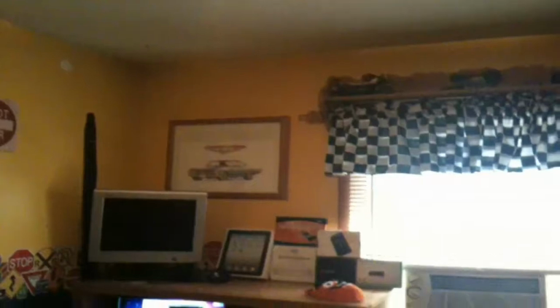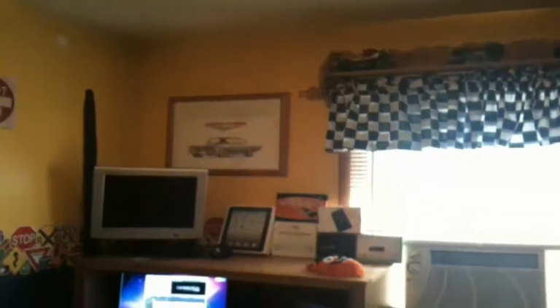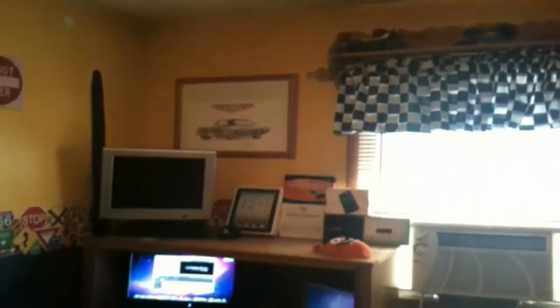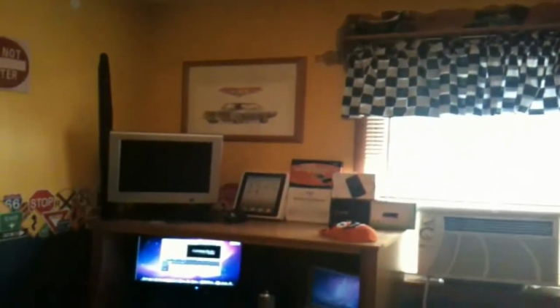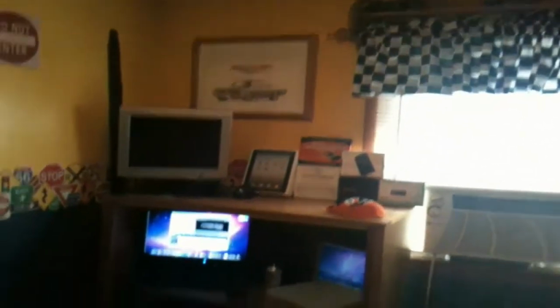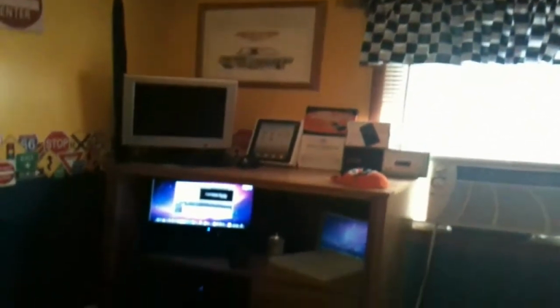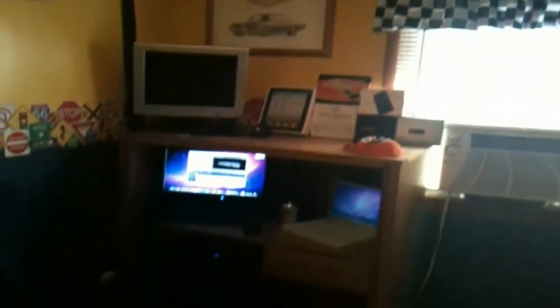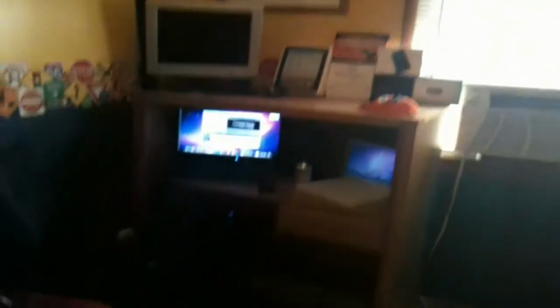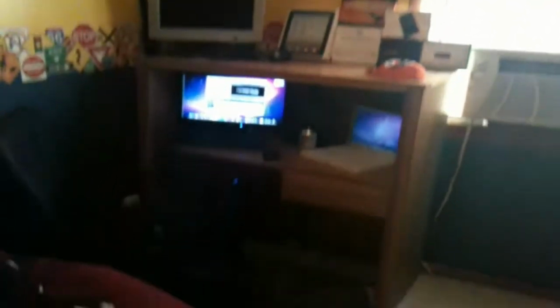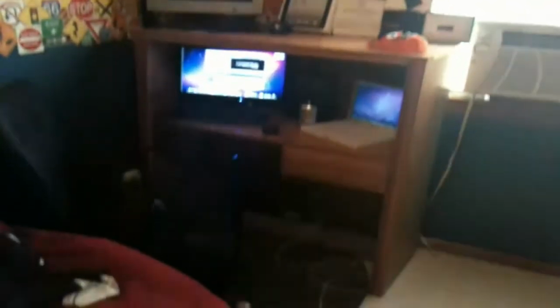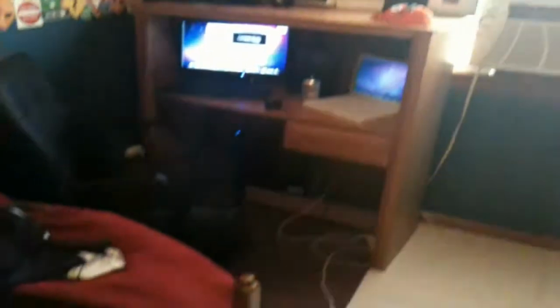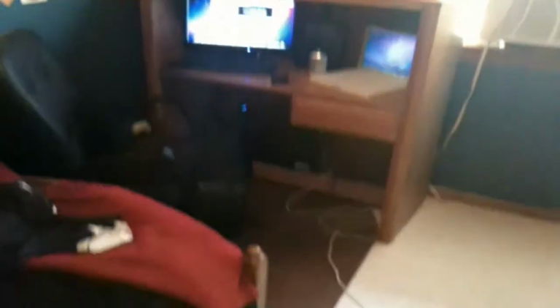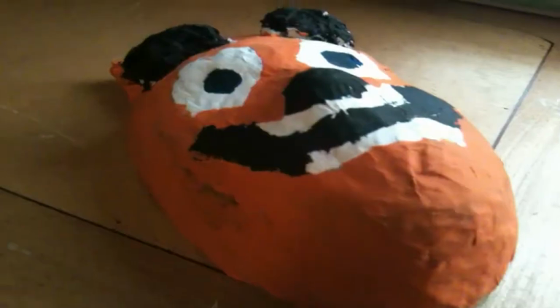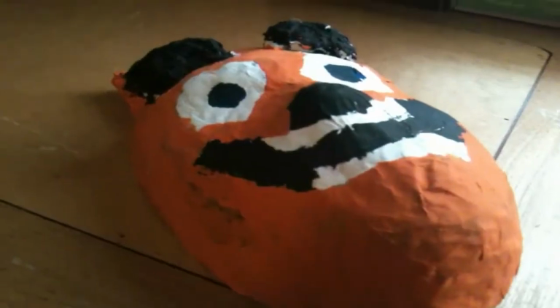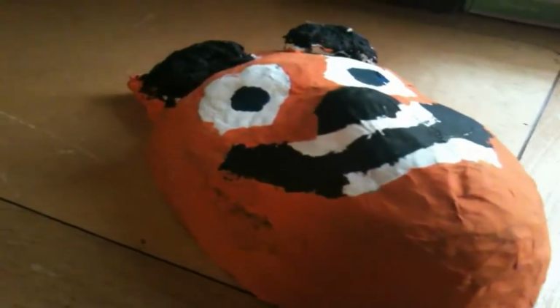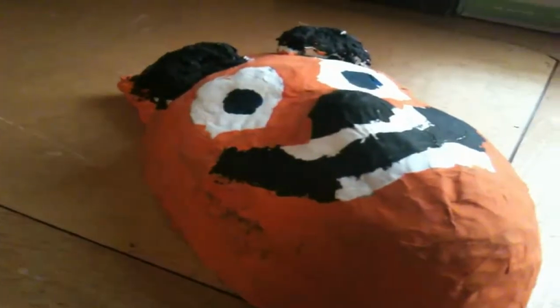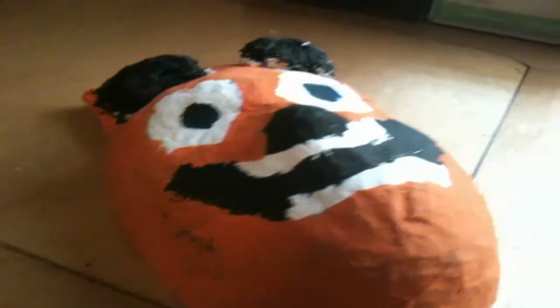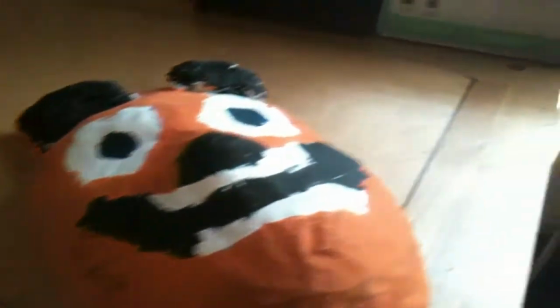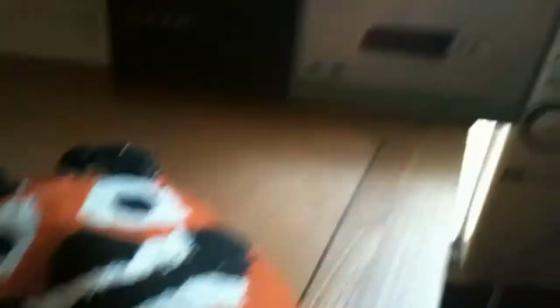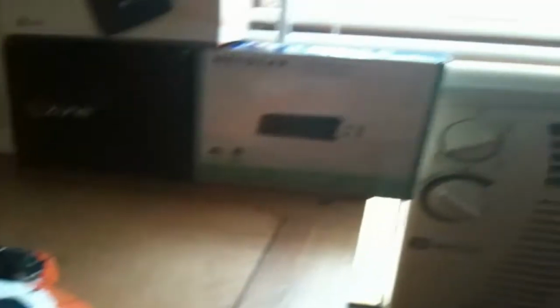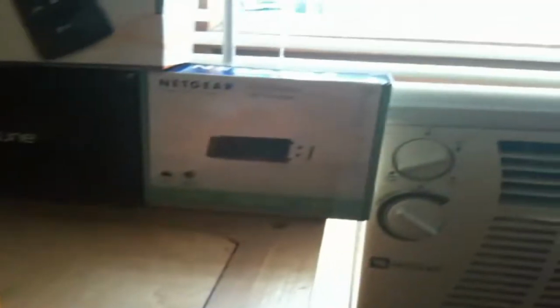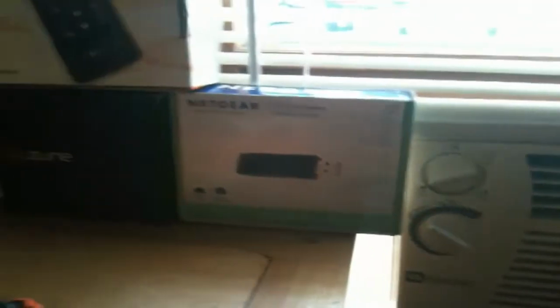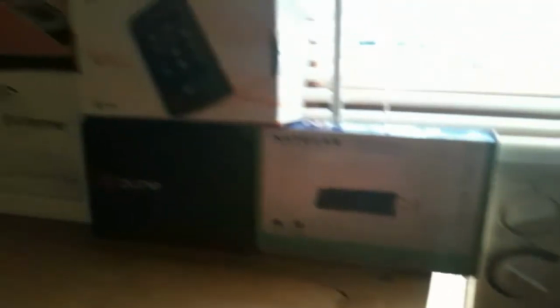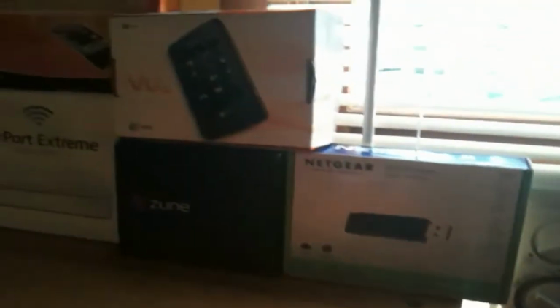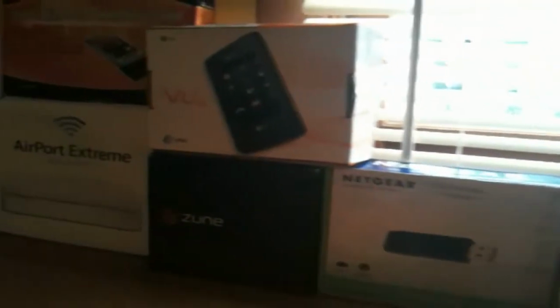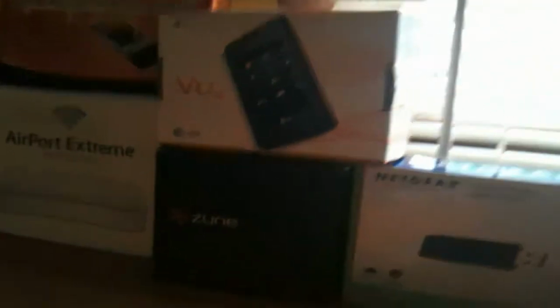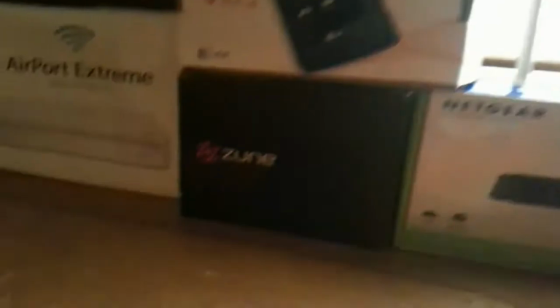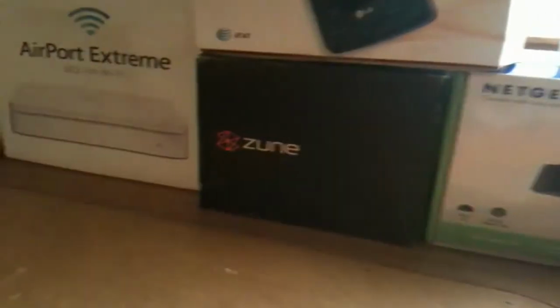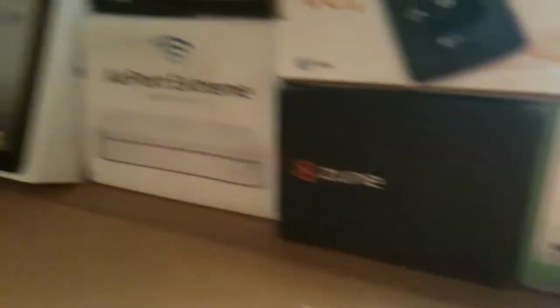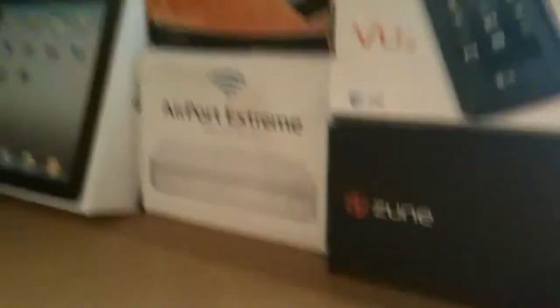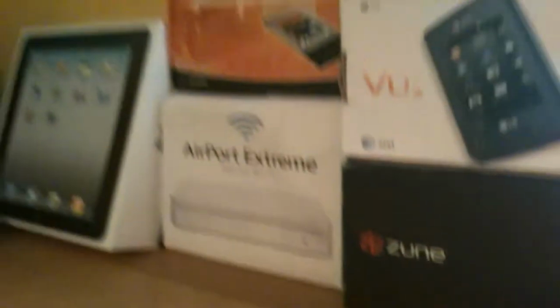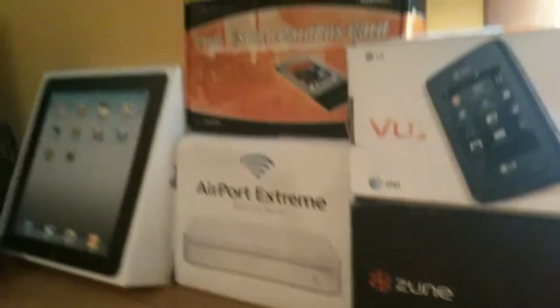Hey guys, welcome to Desk Tour June 2011. First thing on my desk is a little mask, and I have some boxes of things I got over the past month.